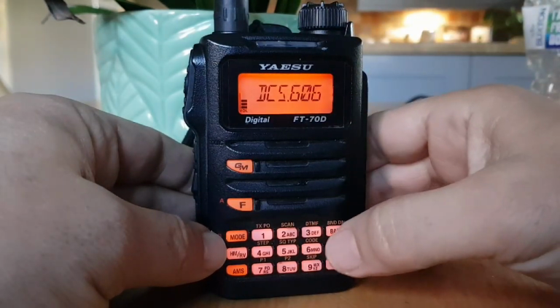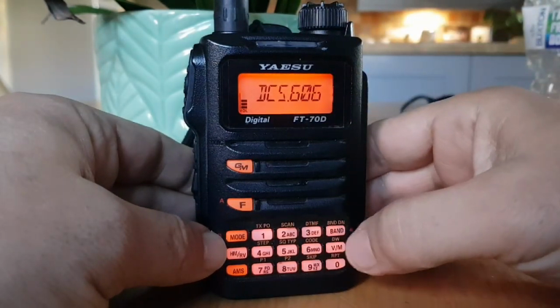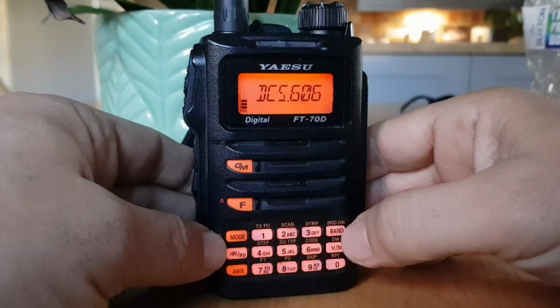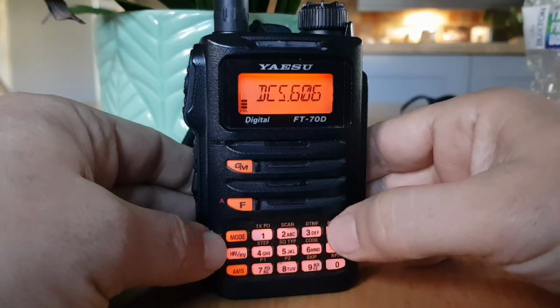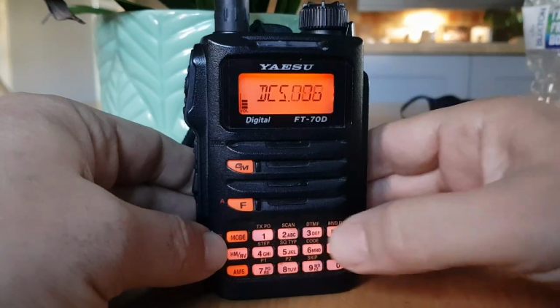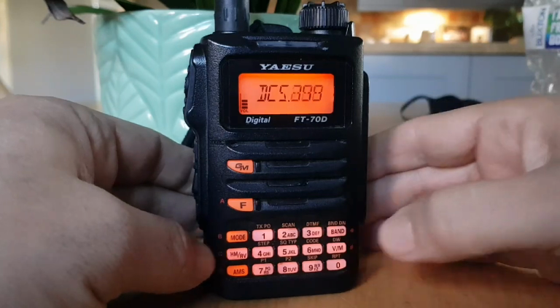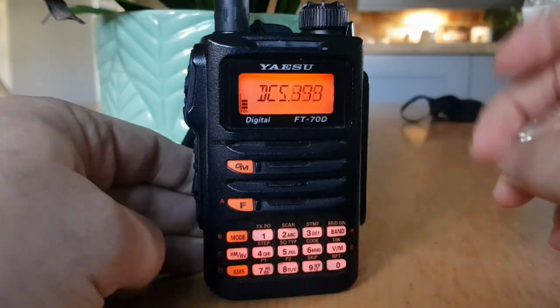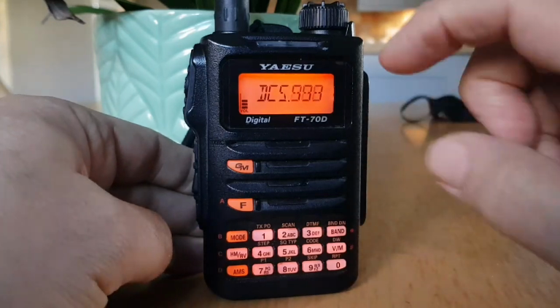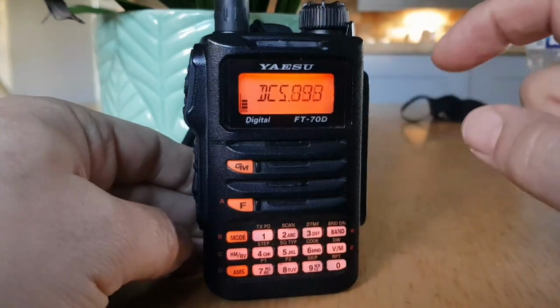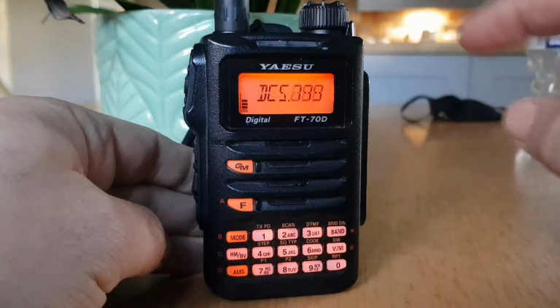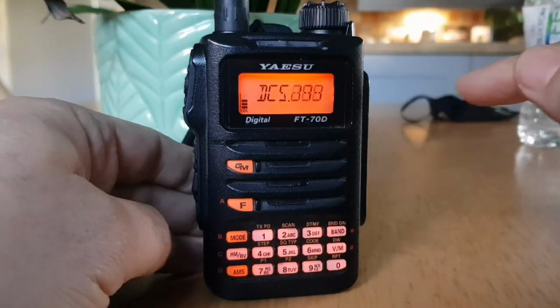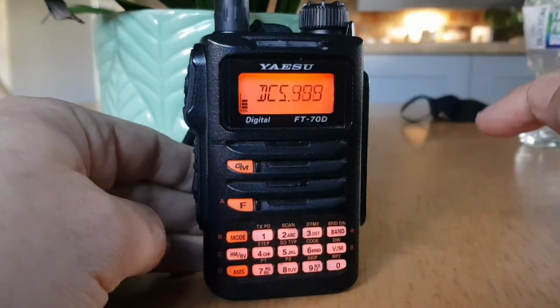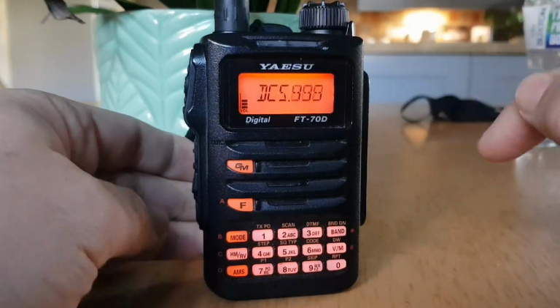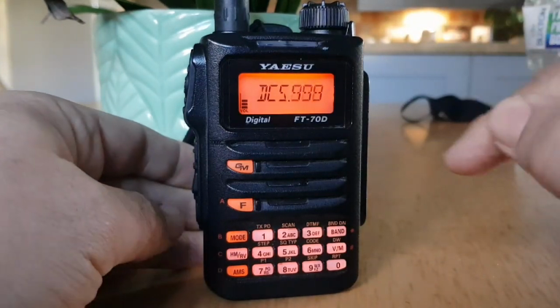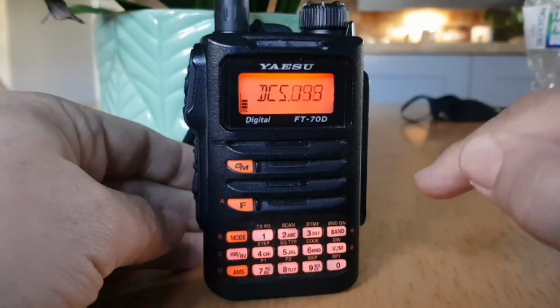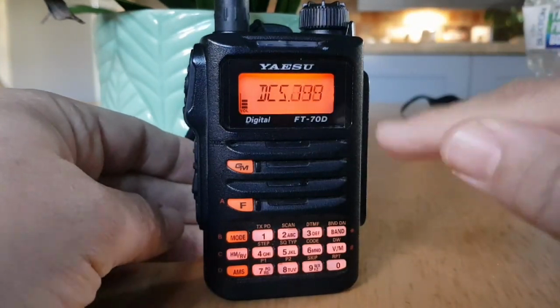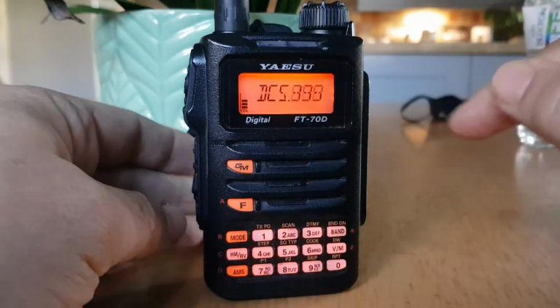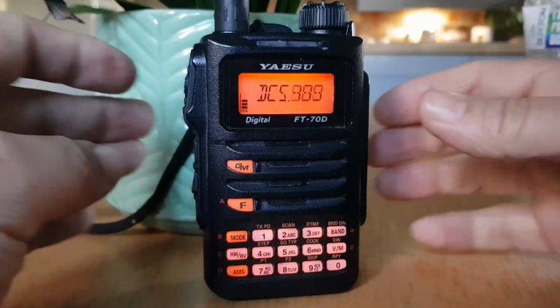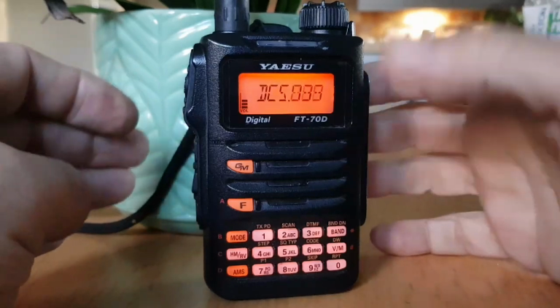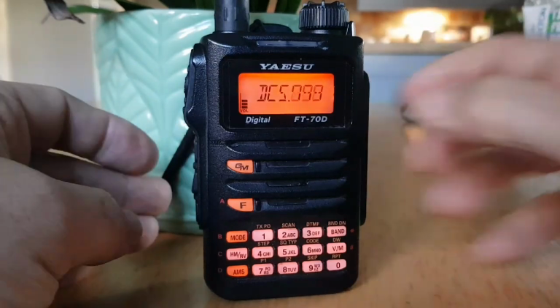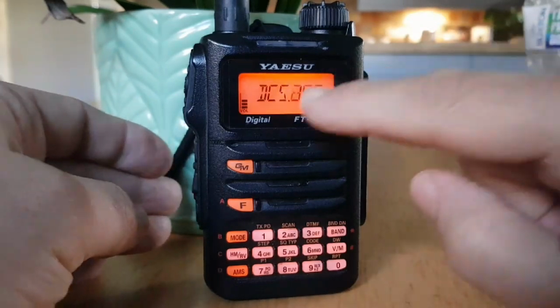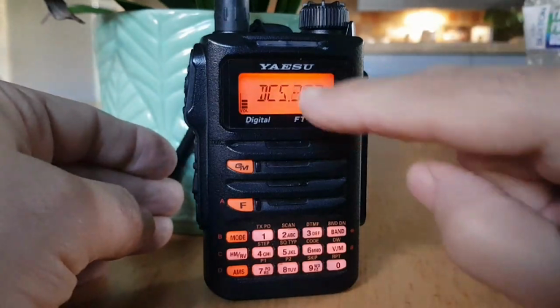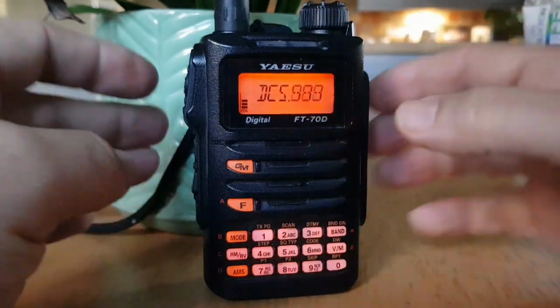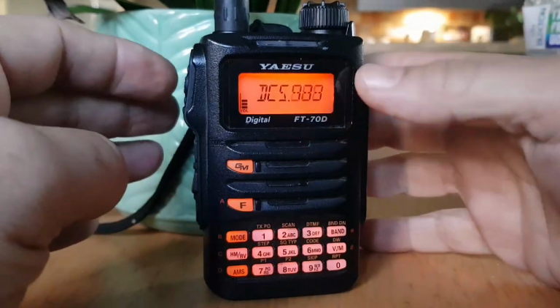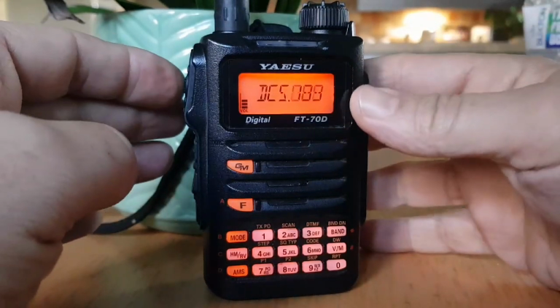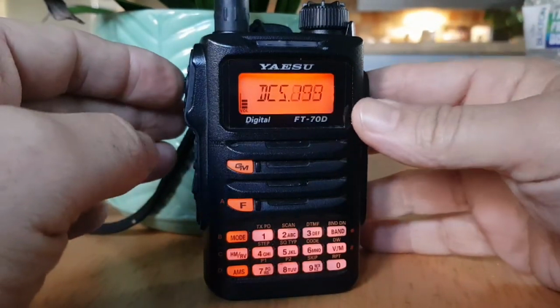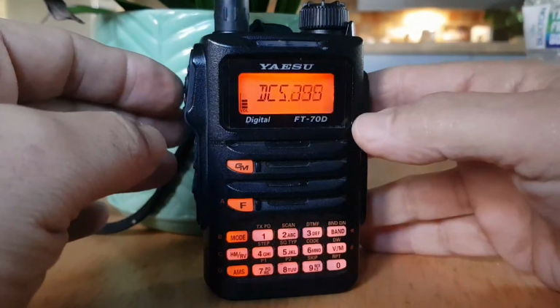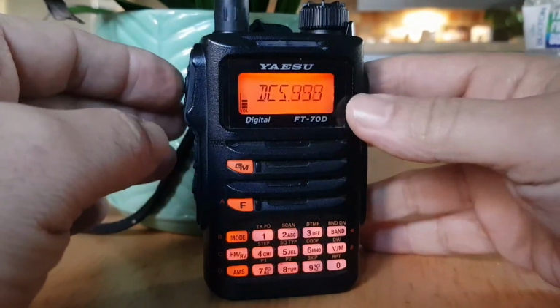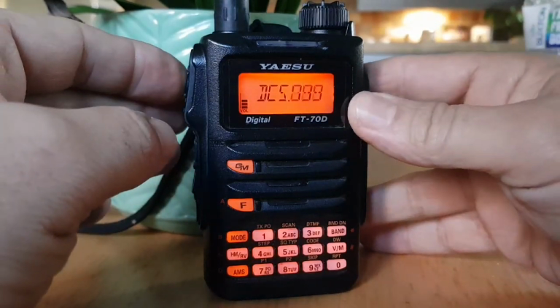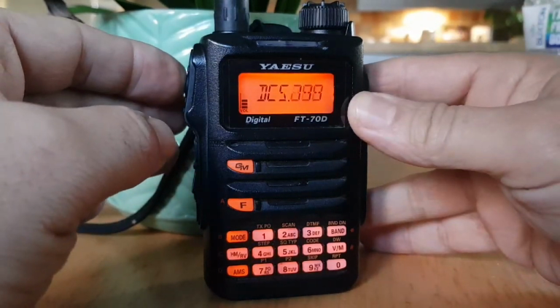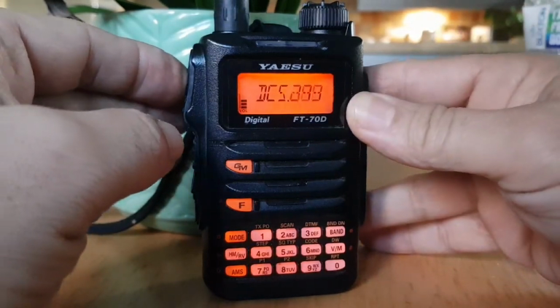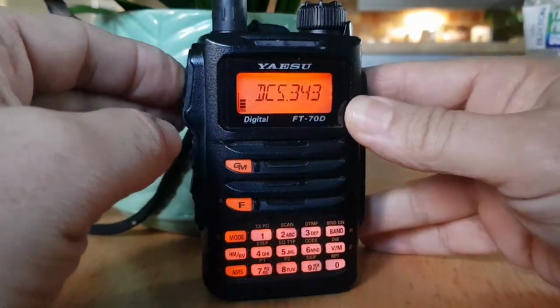Now if you want to search it, push band, so that will start searching for about five seconds until it hears a tone, and when it hears it, it will show it, and then to set it, just push the PTT.